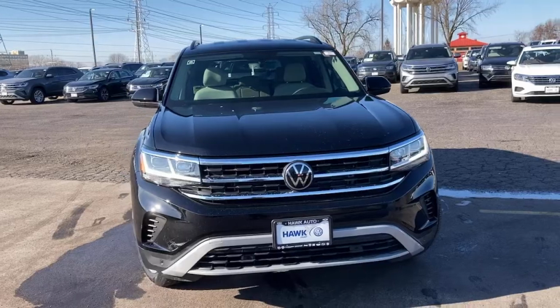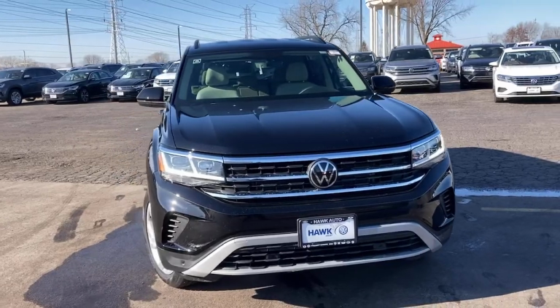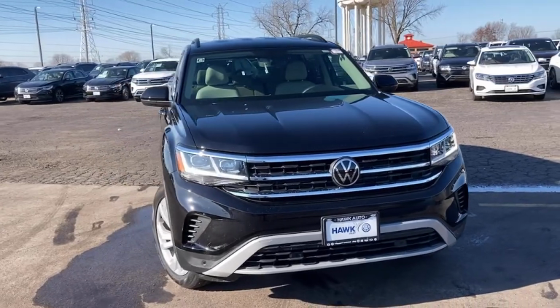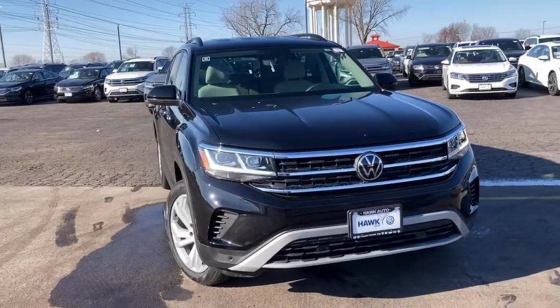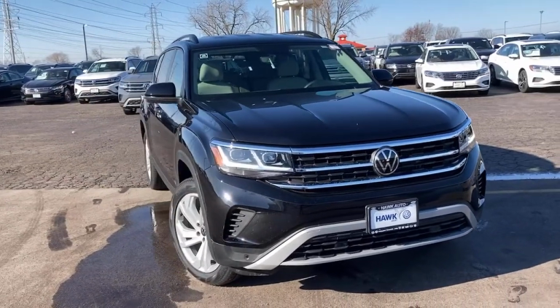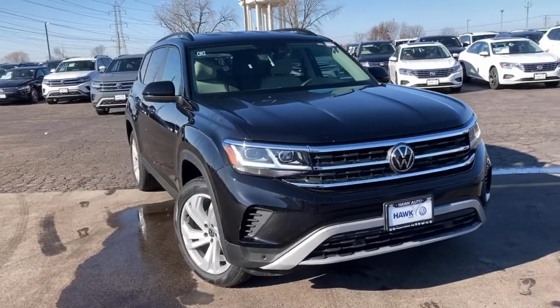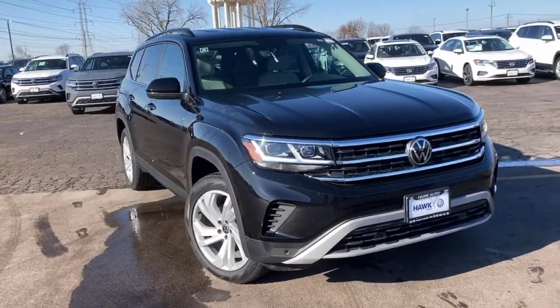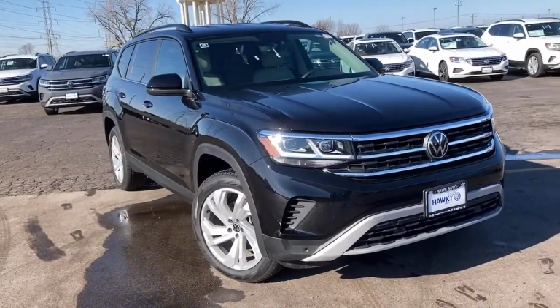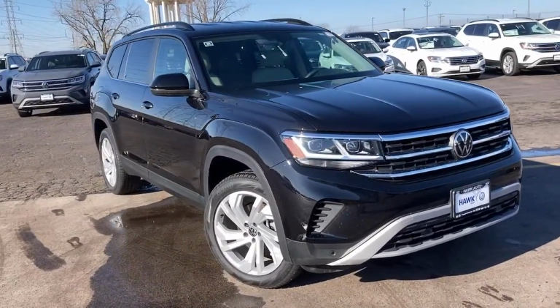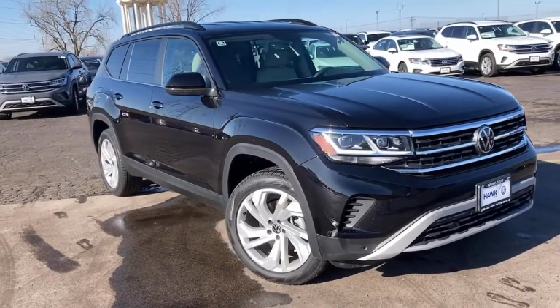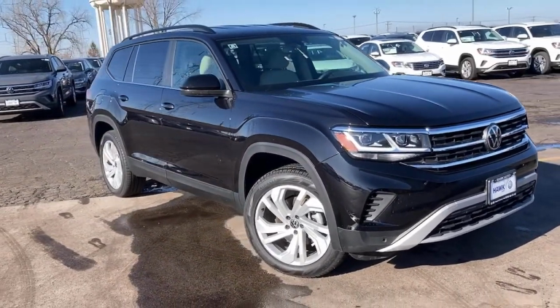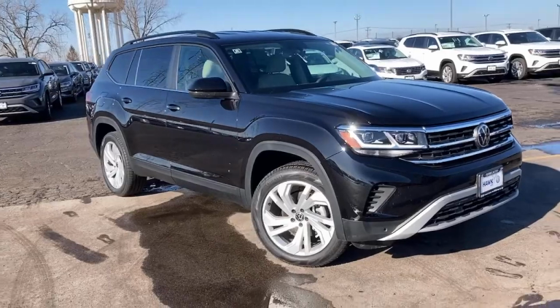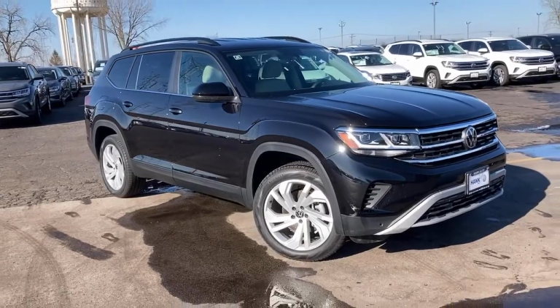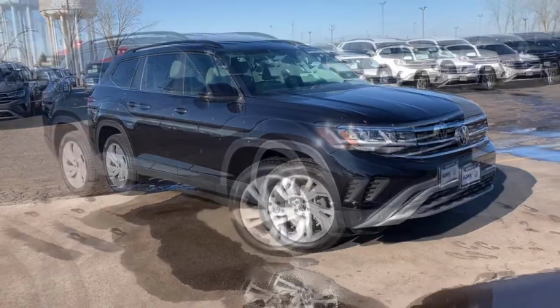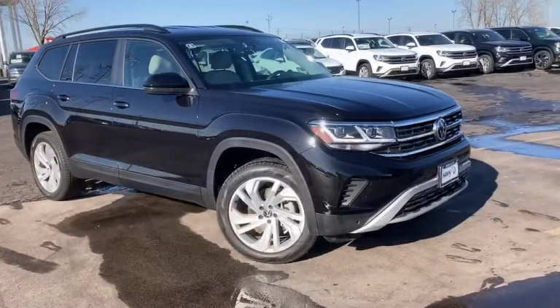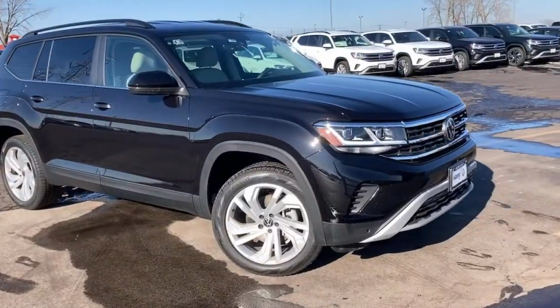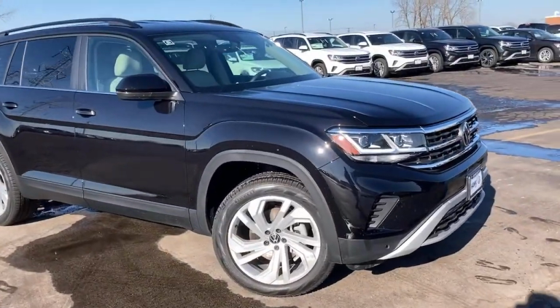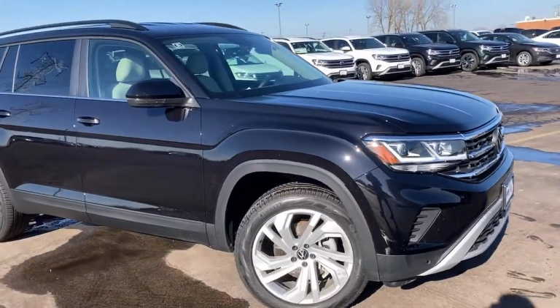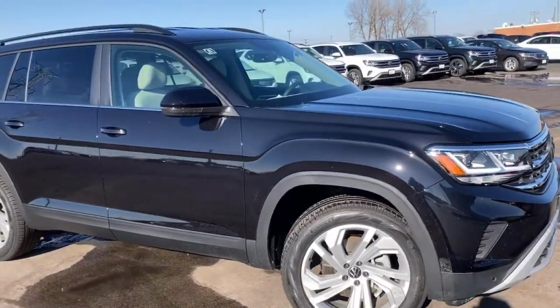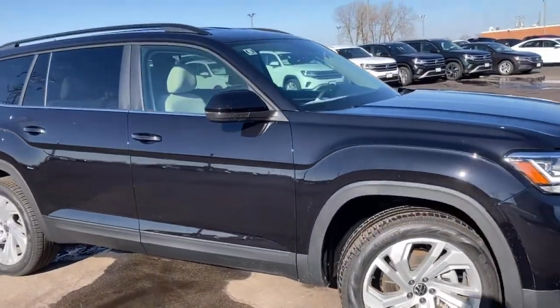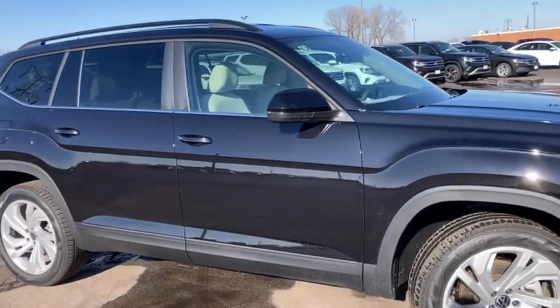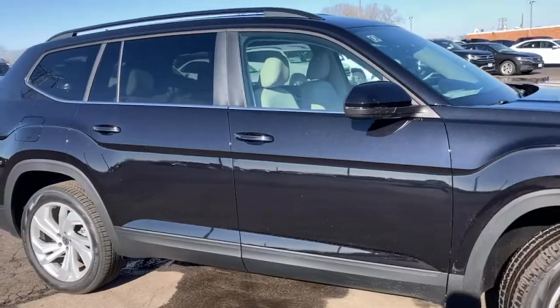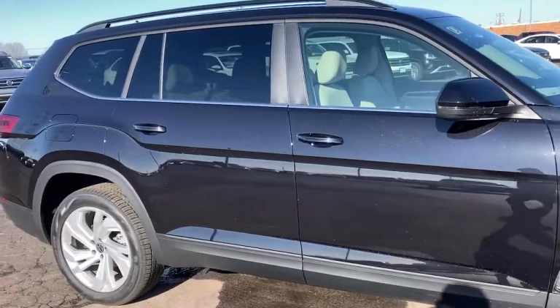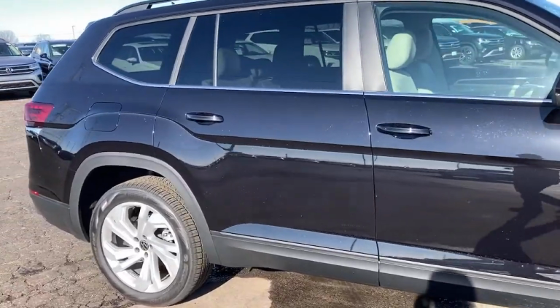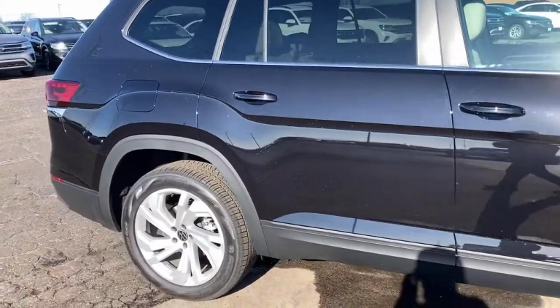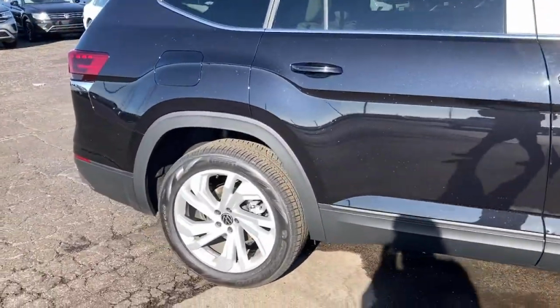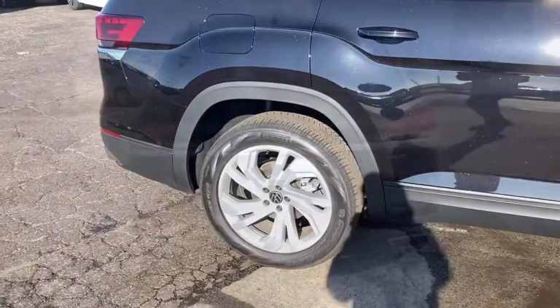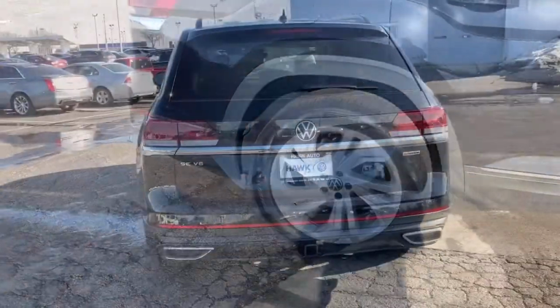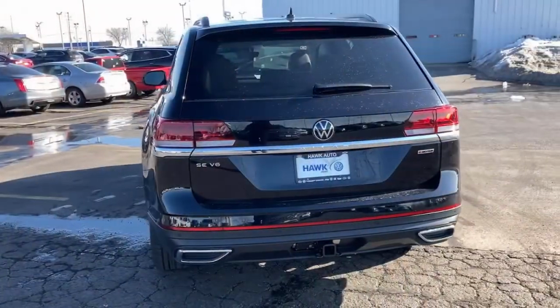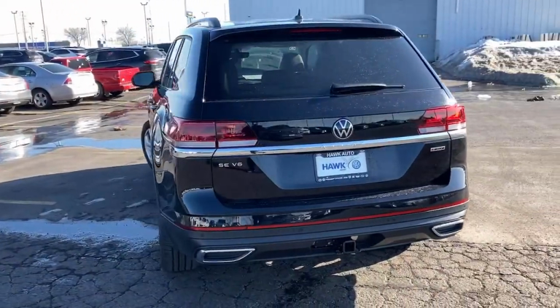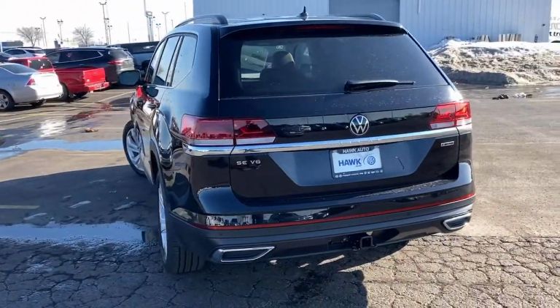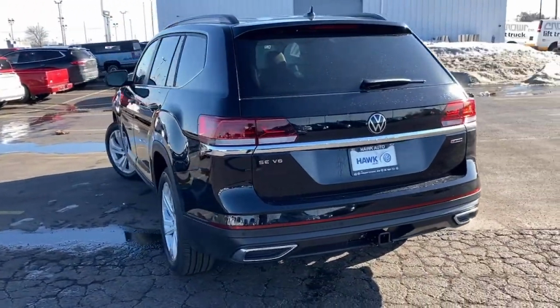Take a moment to check out the 2021 Volkswagen Atlas. Make all your adventures the best they can be in this well-equipped Atlas. Honest and uncomplicated, this well-built family hauler prioritizes safety, comfort, and connectivity.